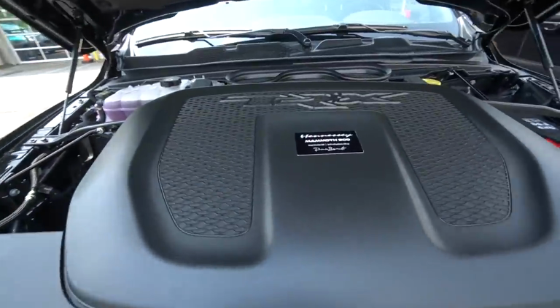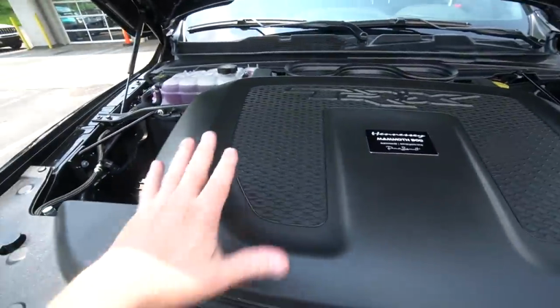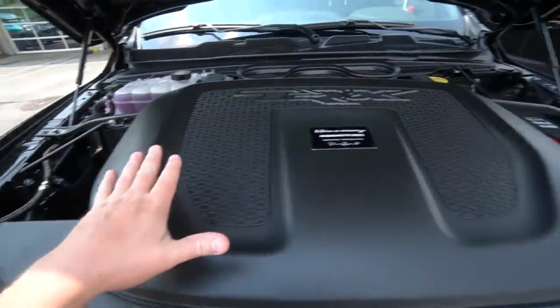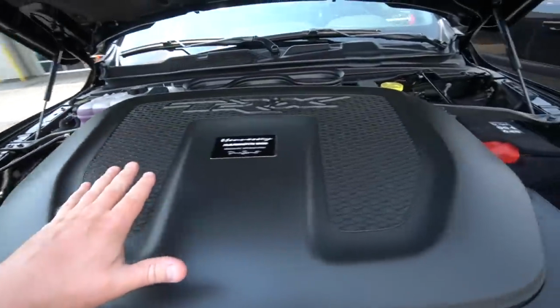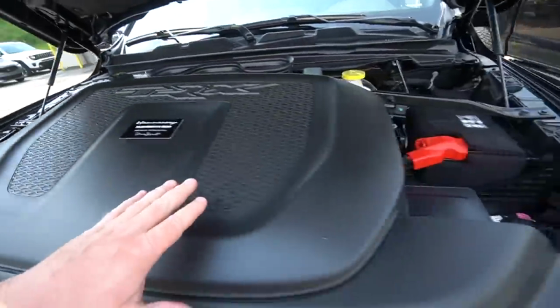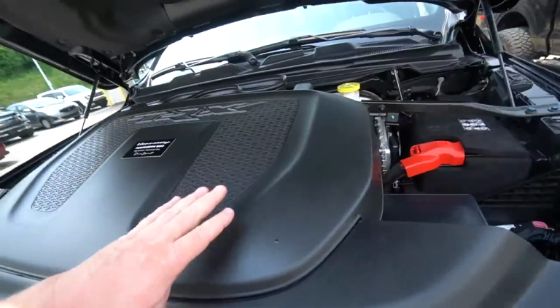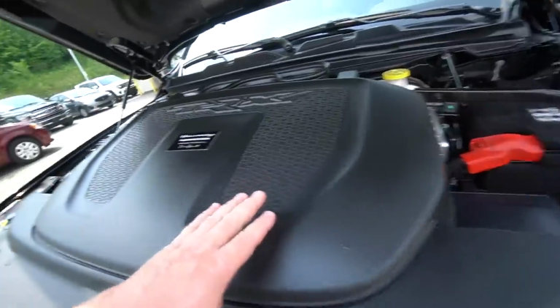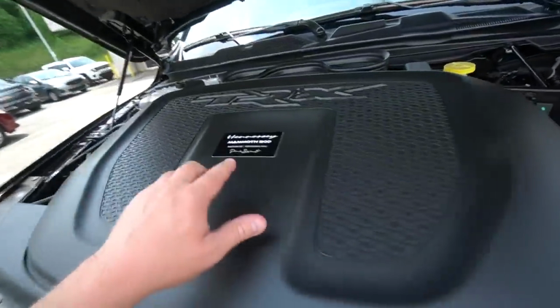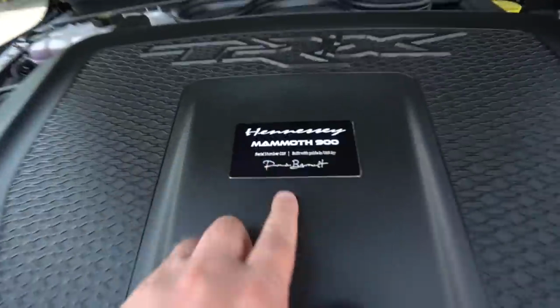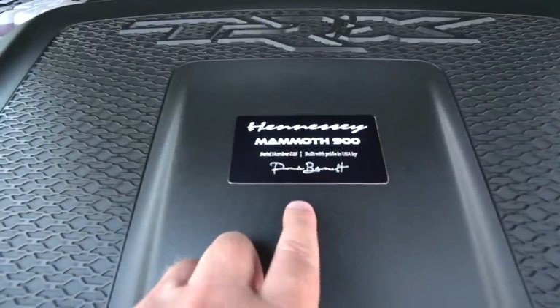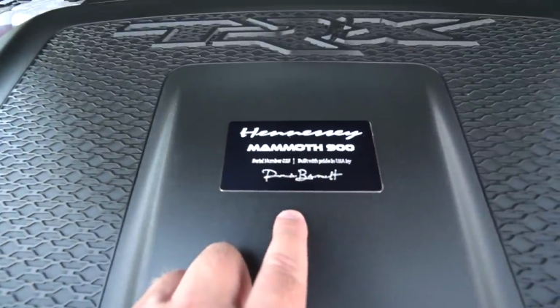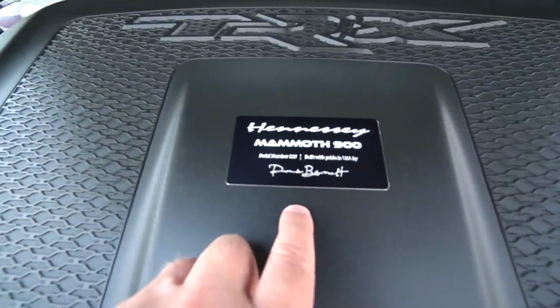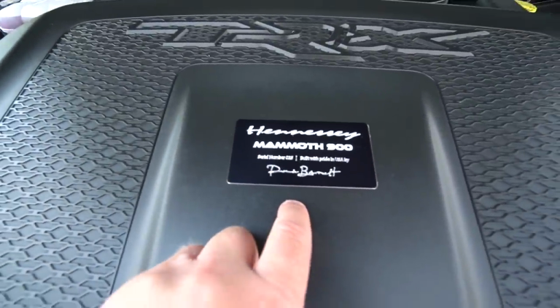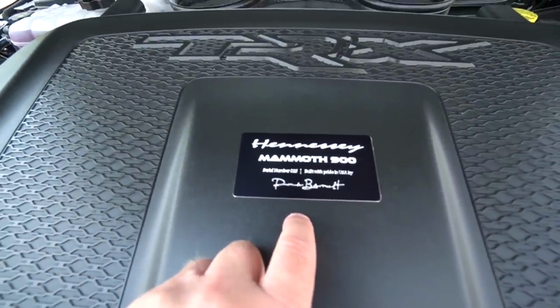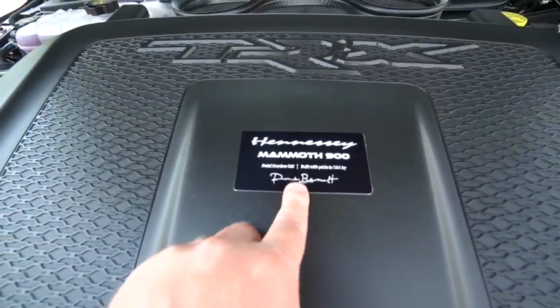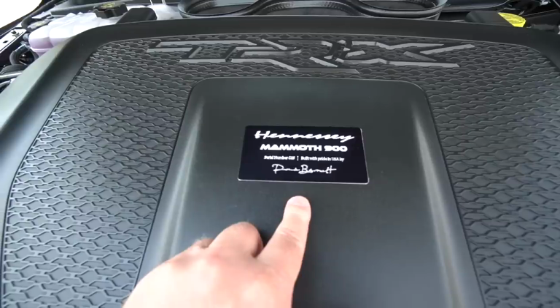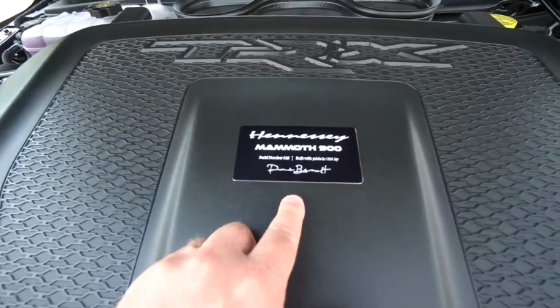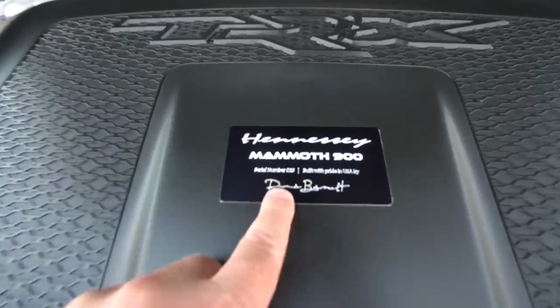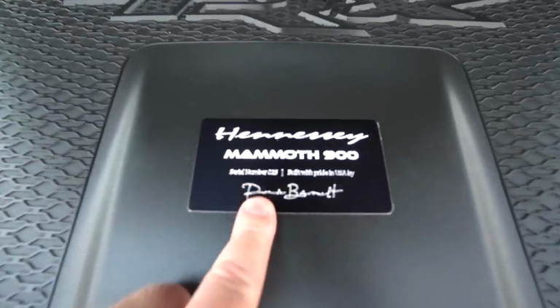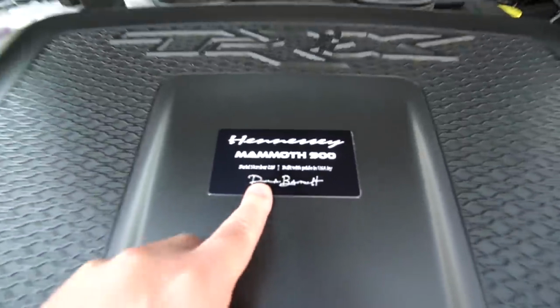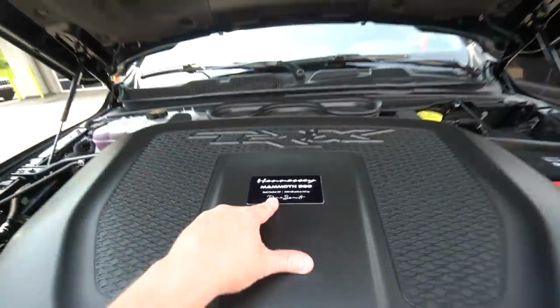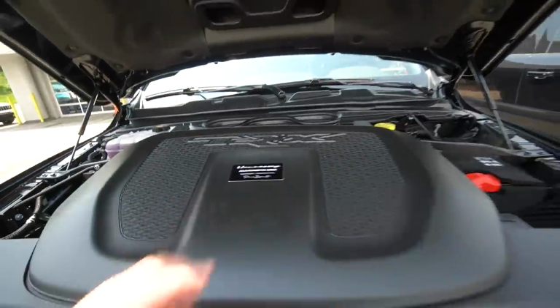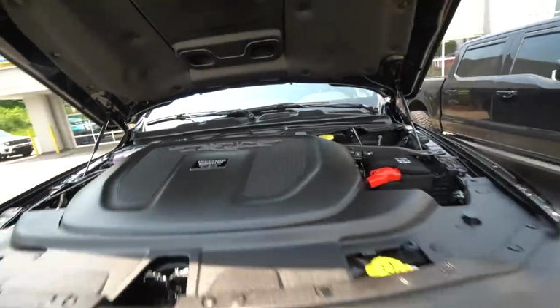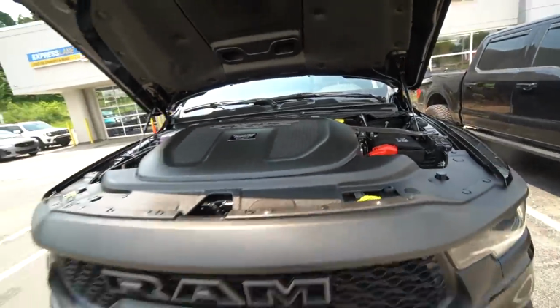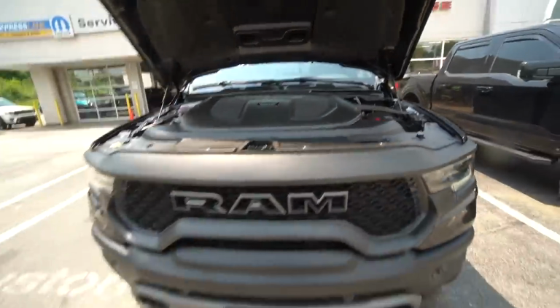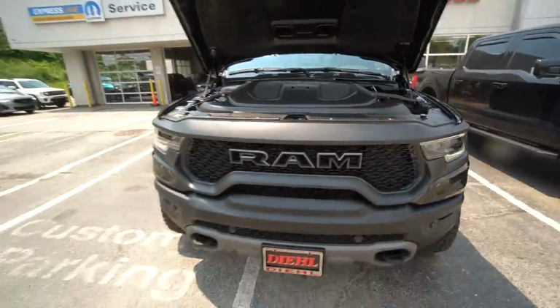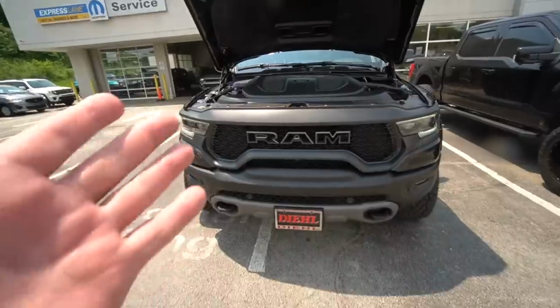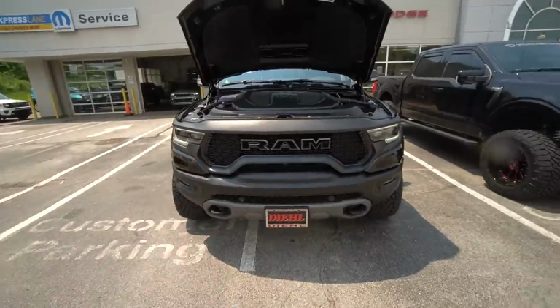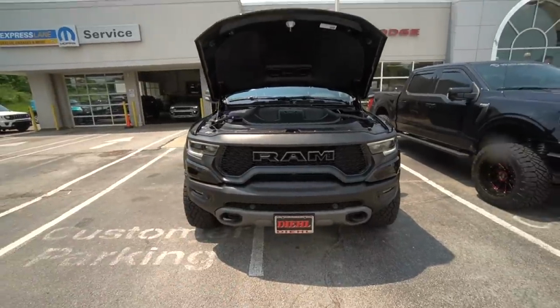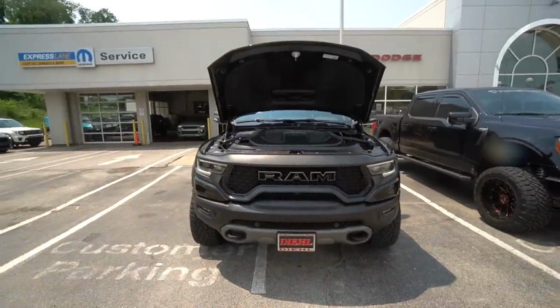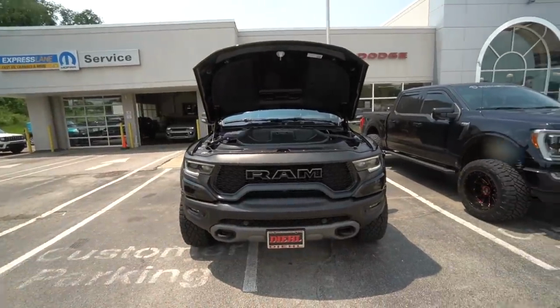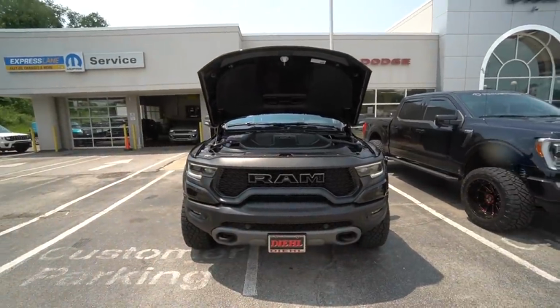So all you see is this big plastic cover under the hood, but Hennessy puts their own badging on it — Mammoth 900, serial number 25. Pretty cool, I gotta say, it just looks so good.